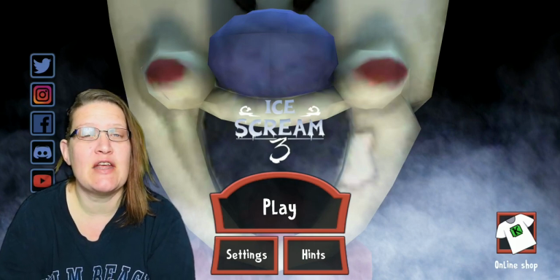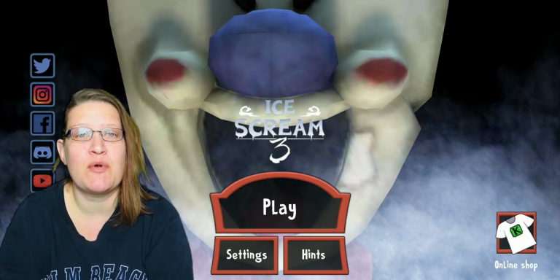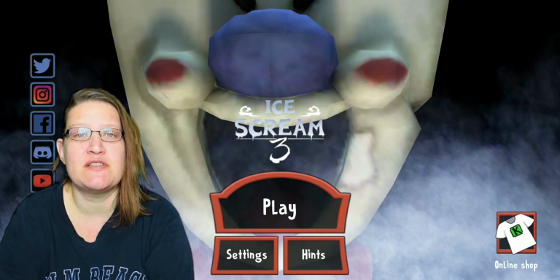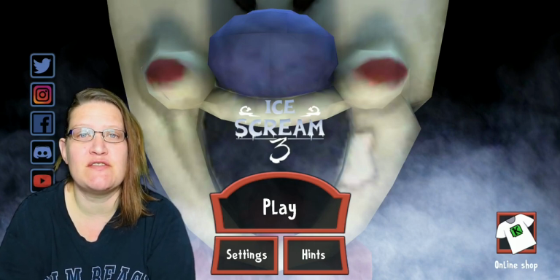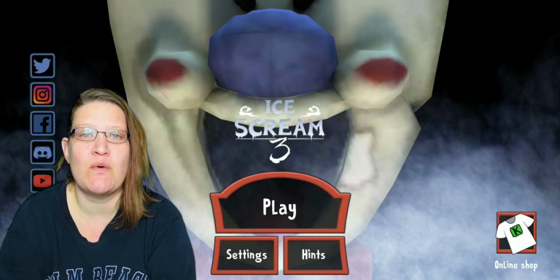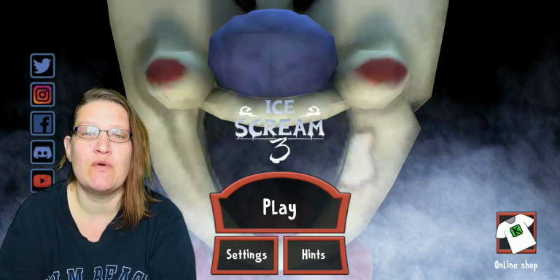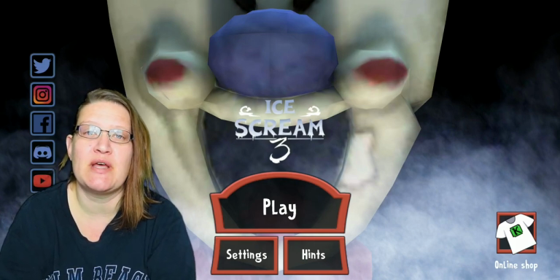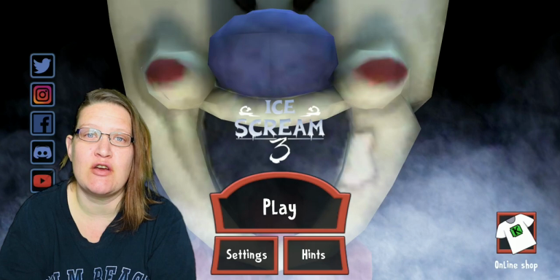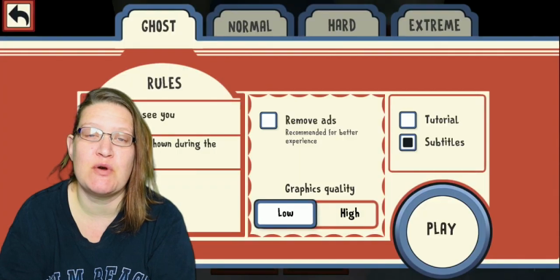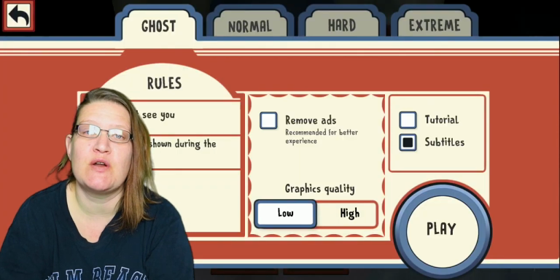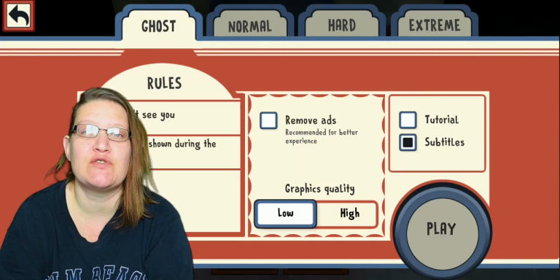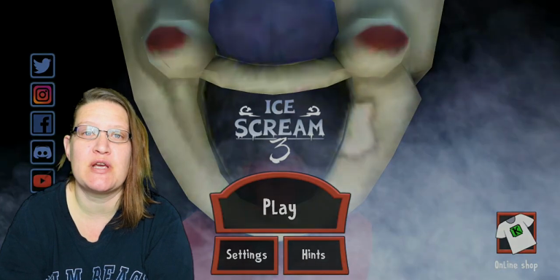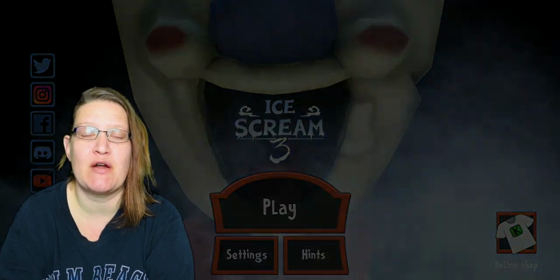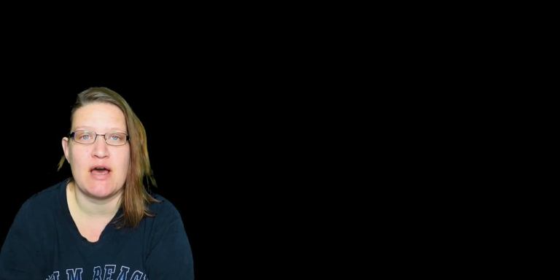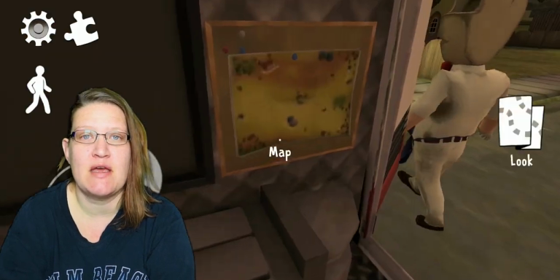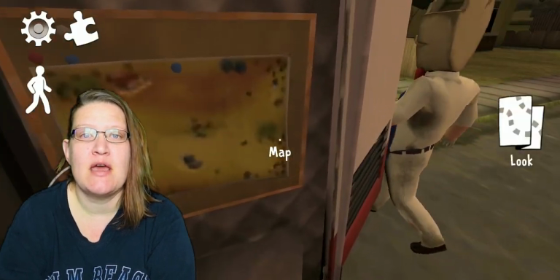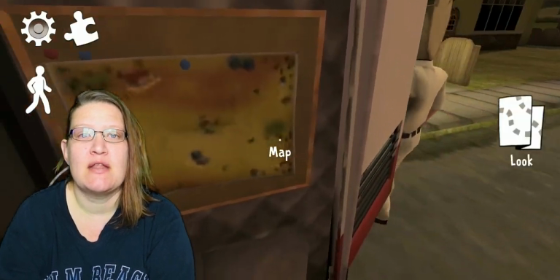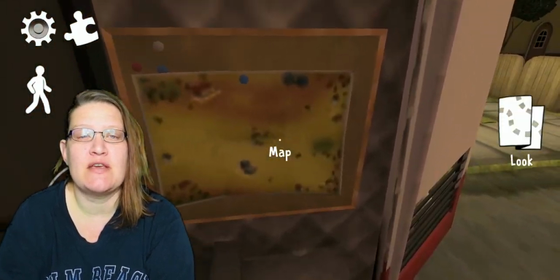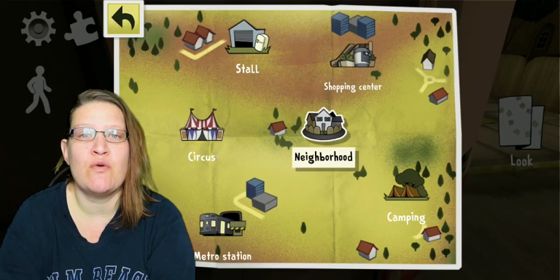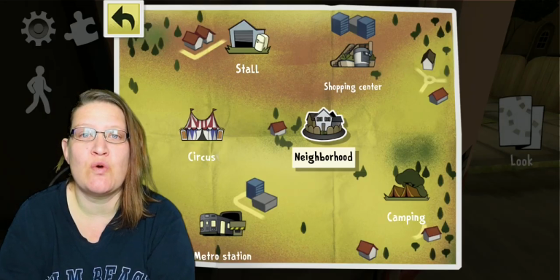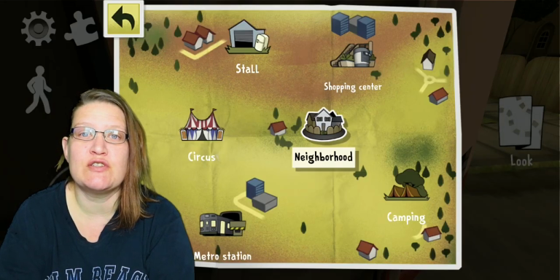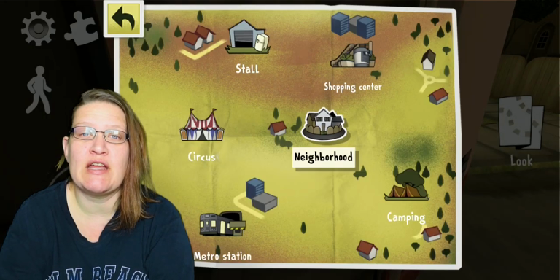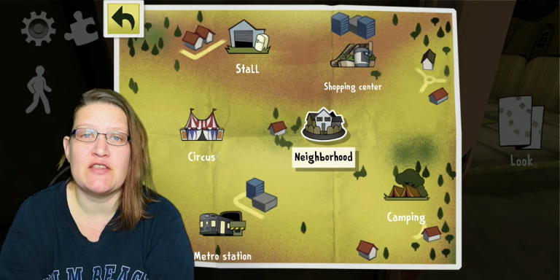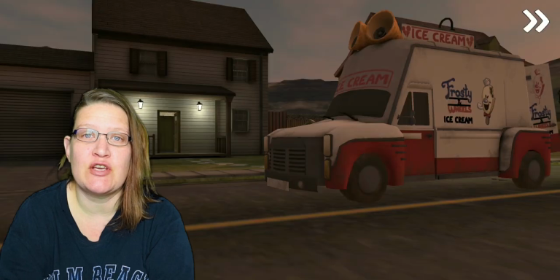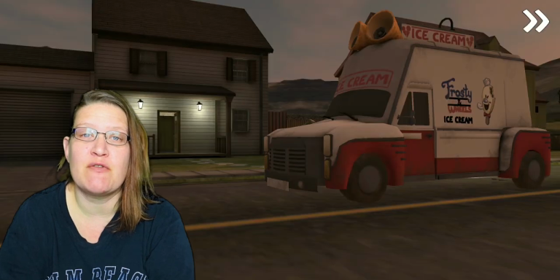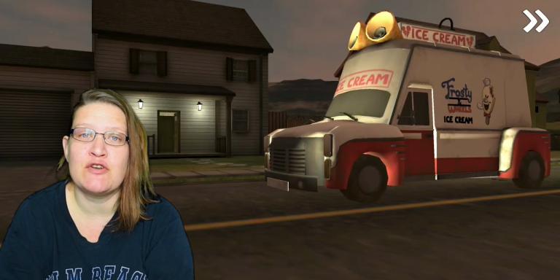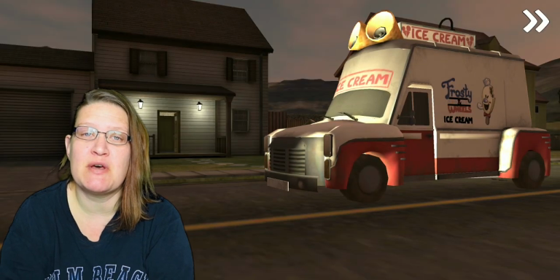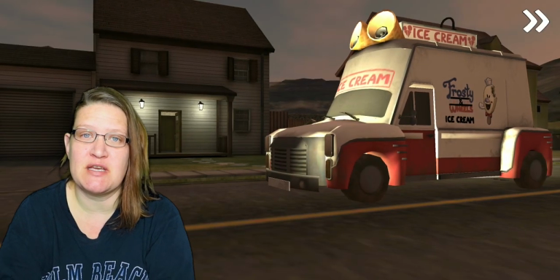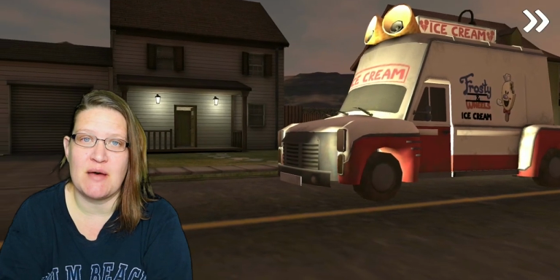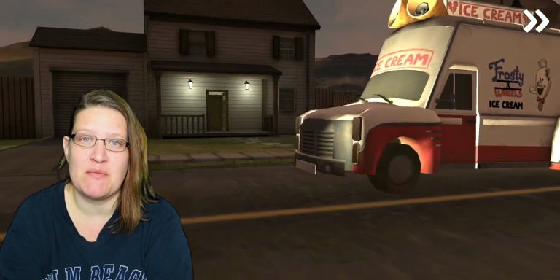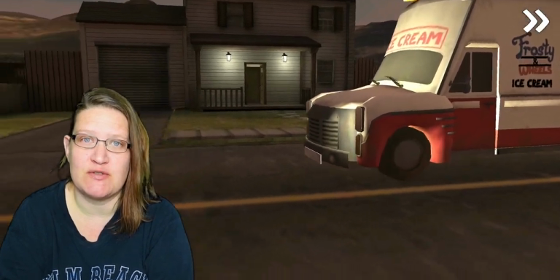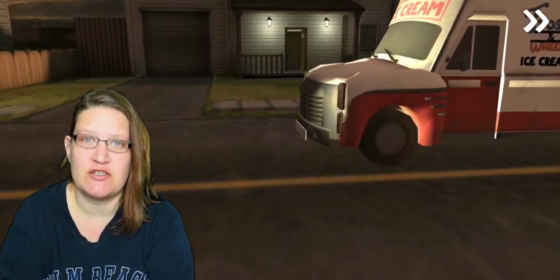For the purposes of this video I will be playing in ghost mode so I don't have to worry about Rod. Now the yellow wooden horse is located at the circus, but first we must make a stop at the metro station.